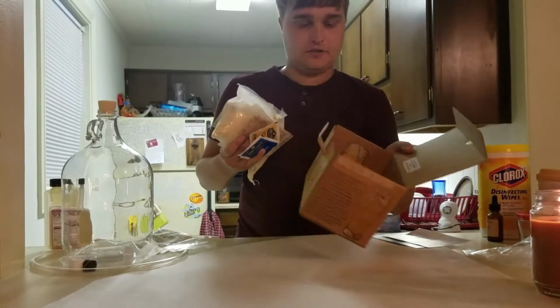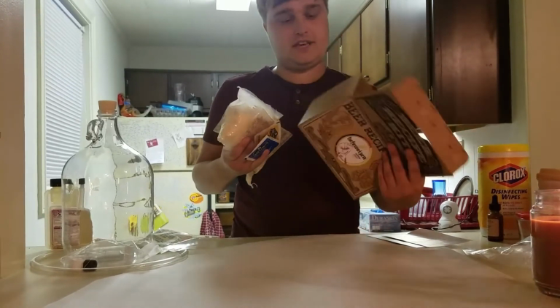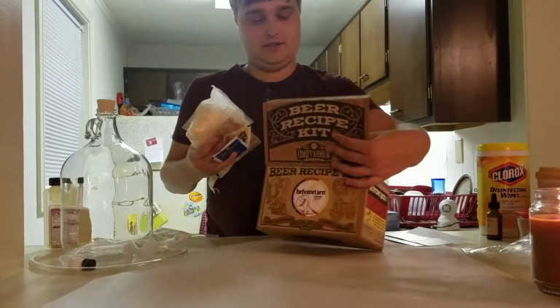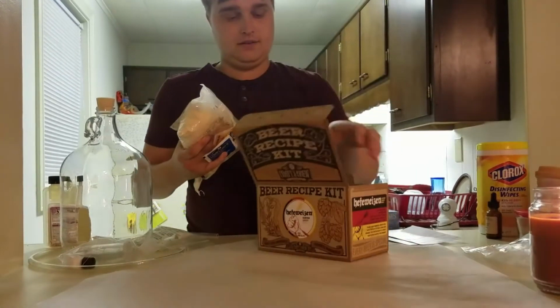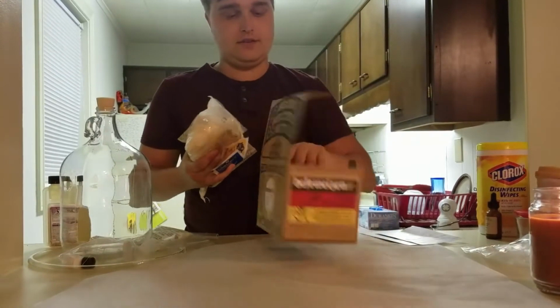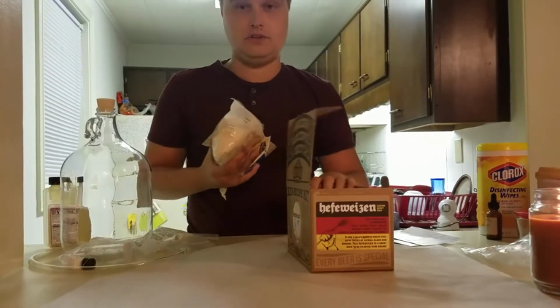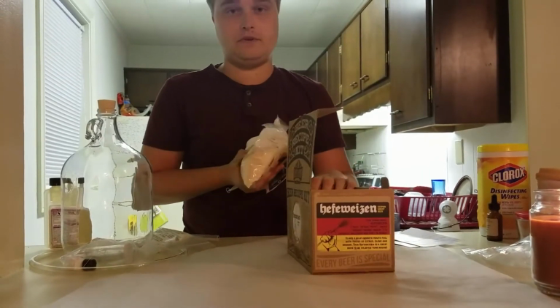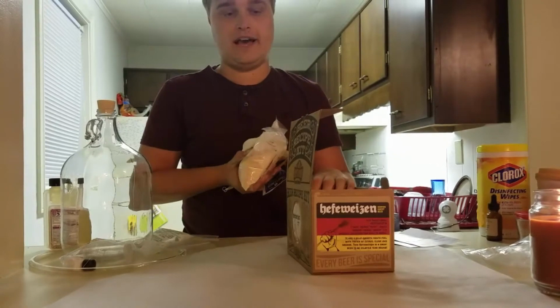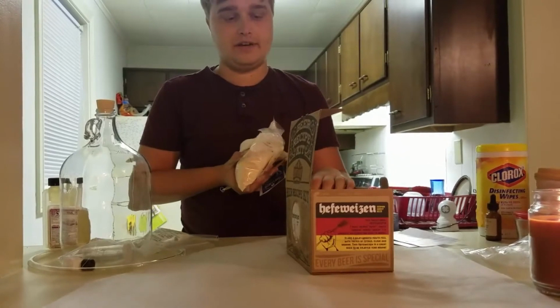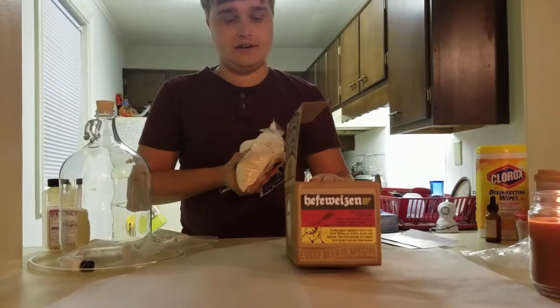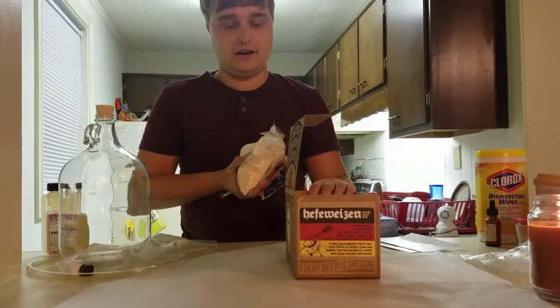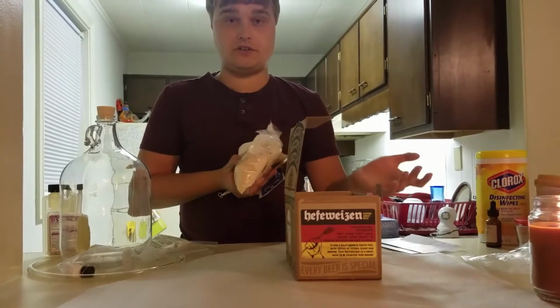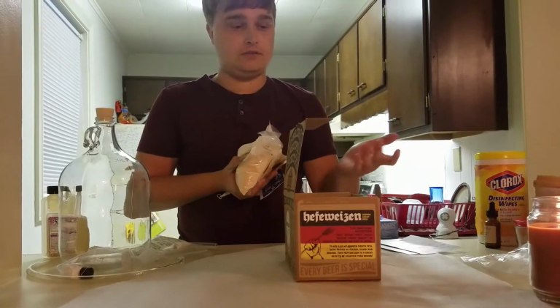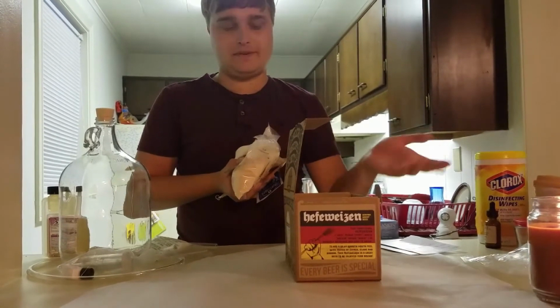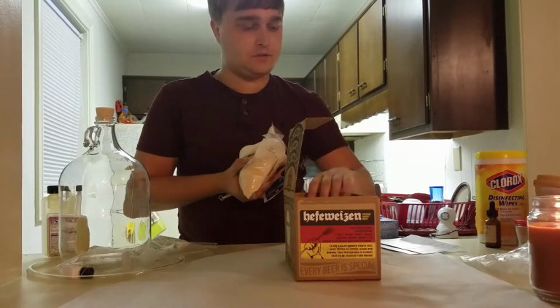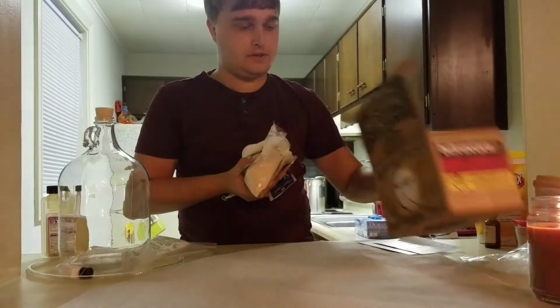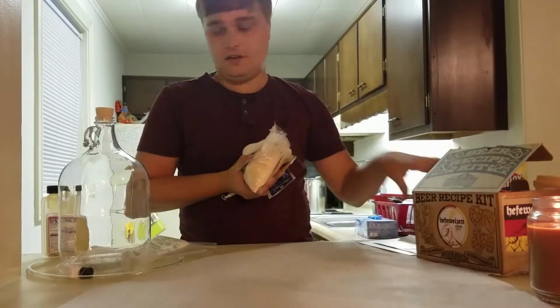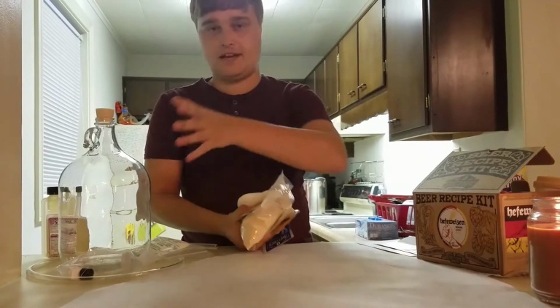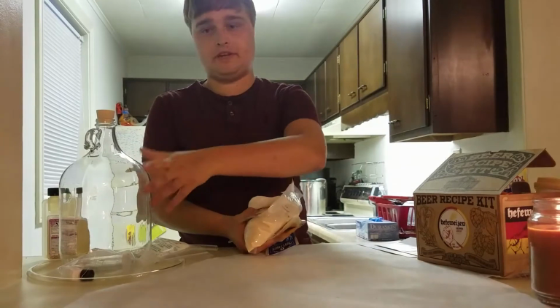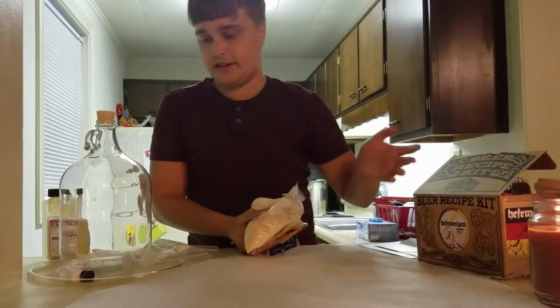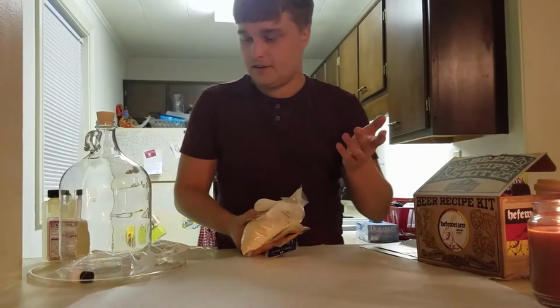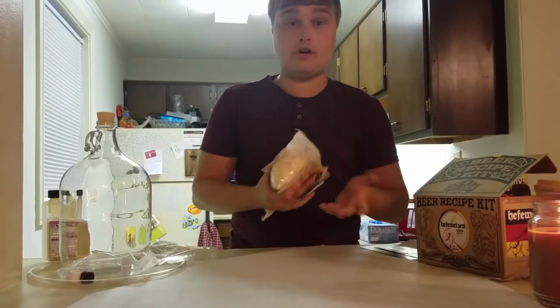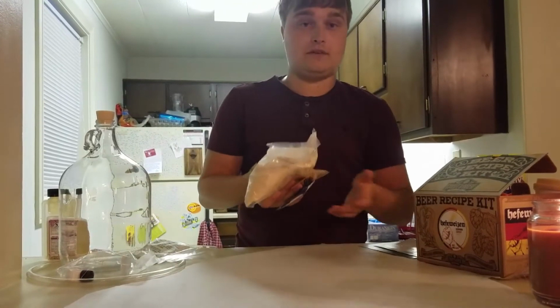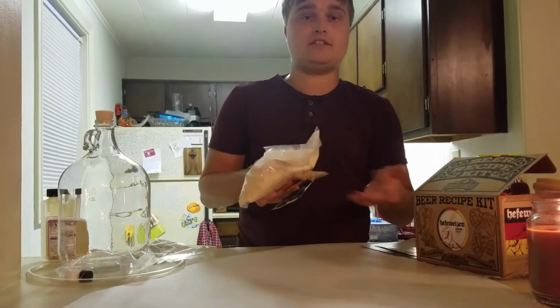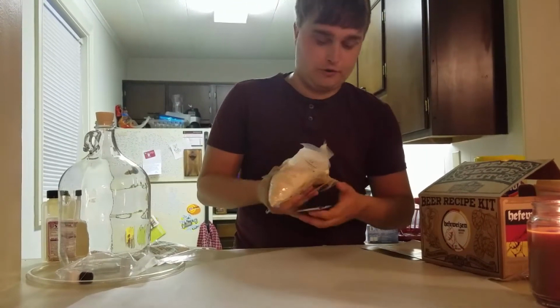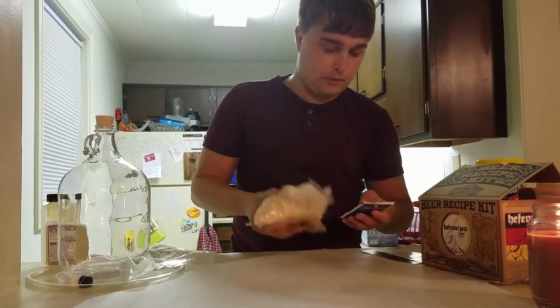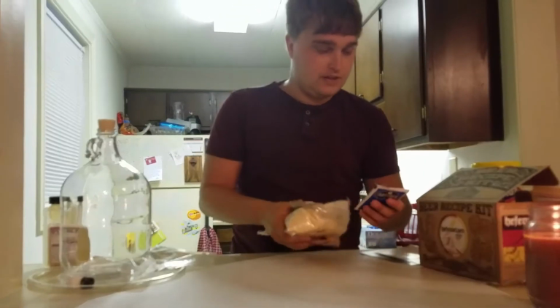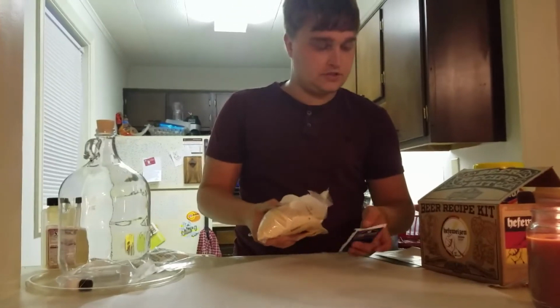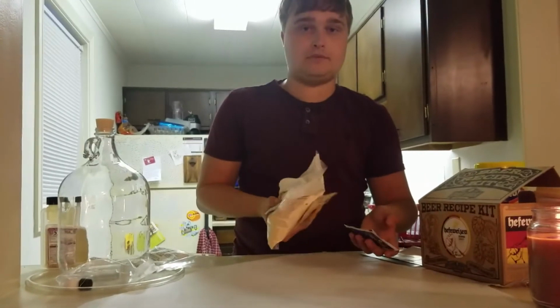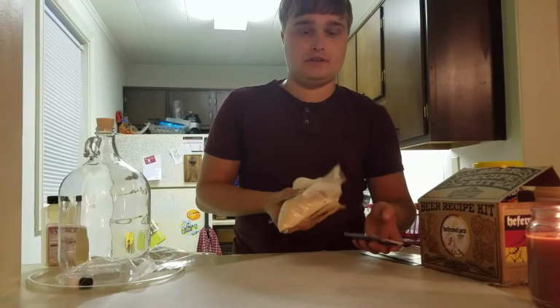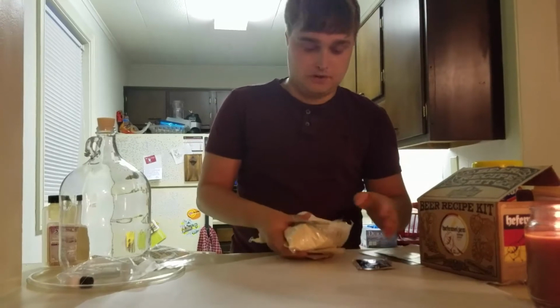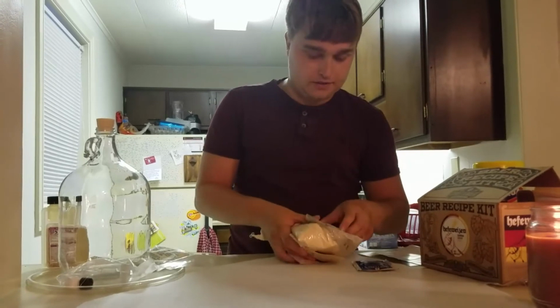This is the kit that you would use if you already have their starter kit. You don't have to have theirs specifically, but you need a fermenter and all the necessary equipment. So this just comes with a recipe kit, basically.